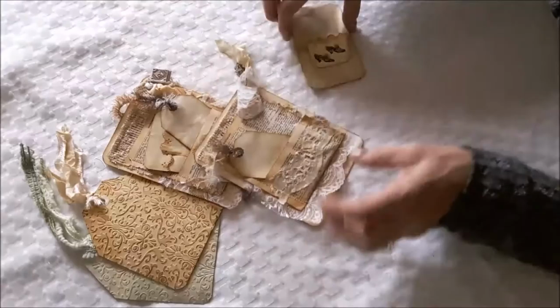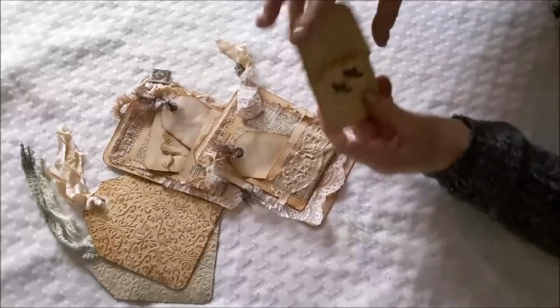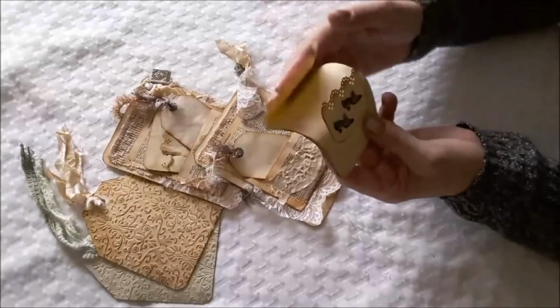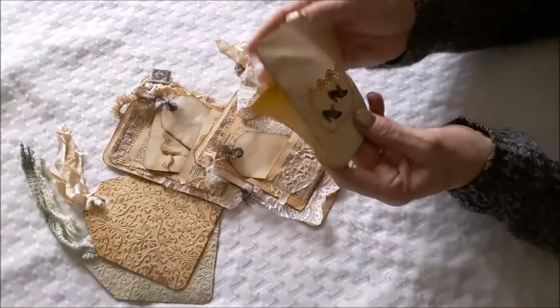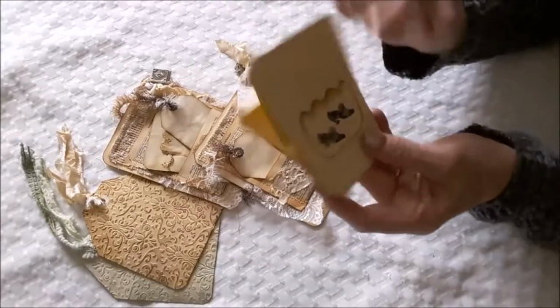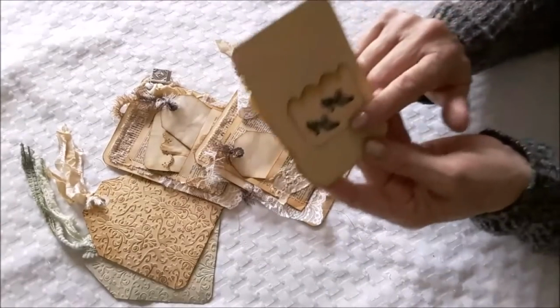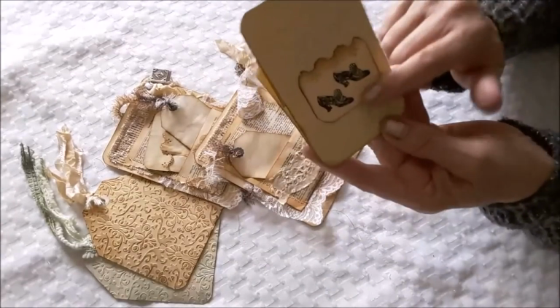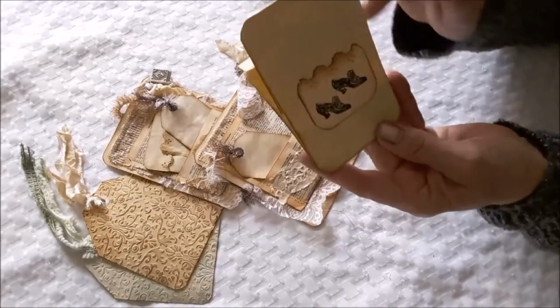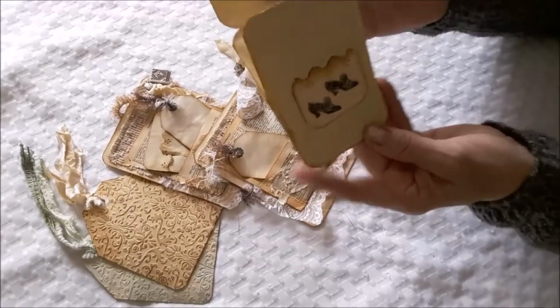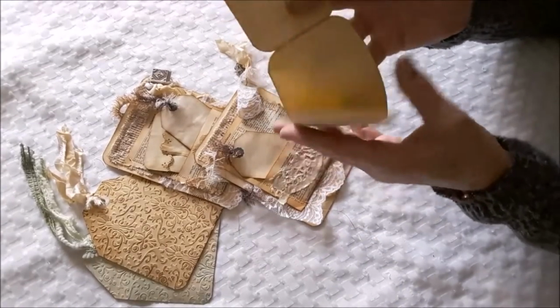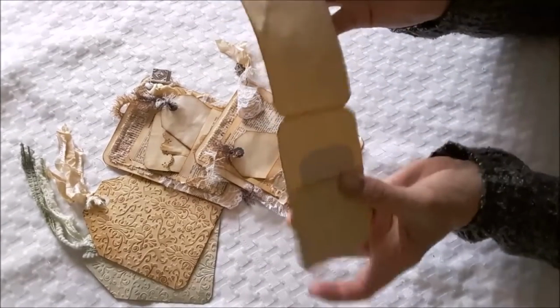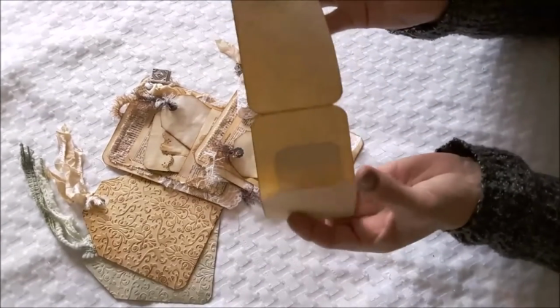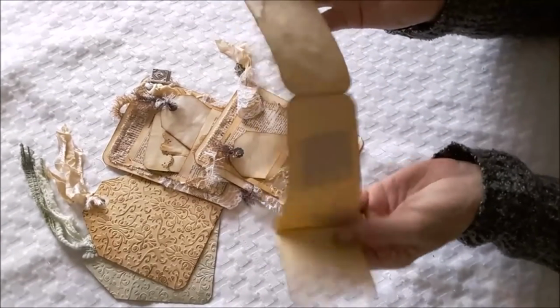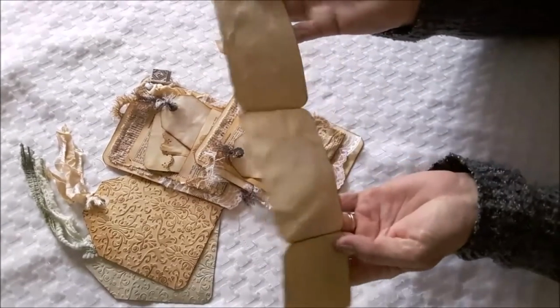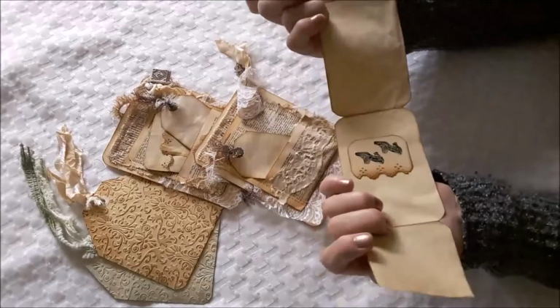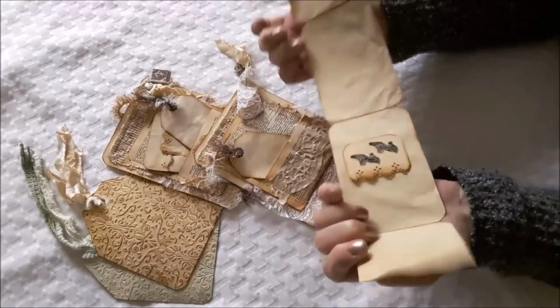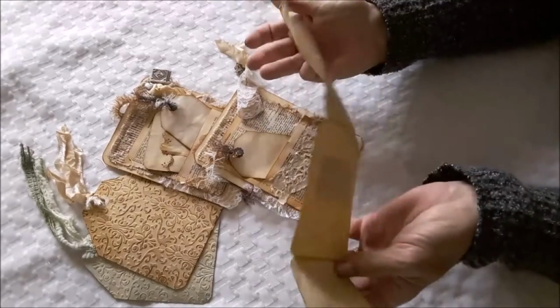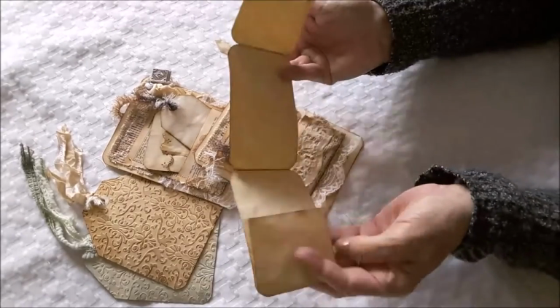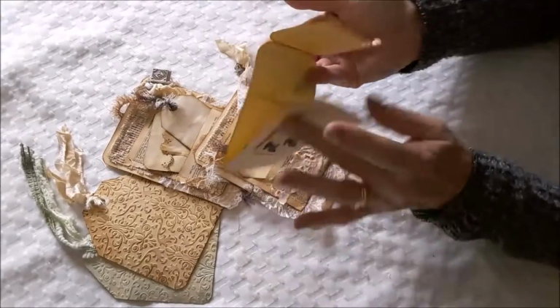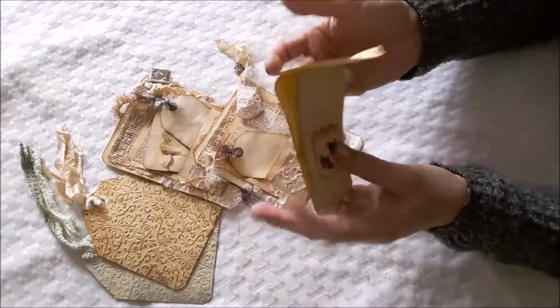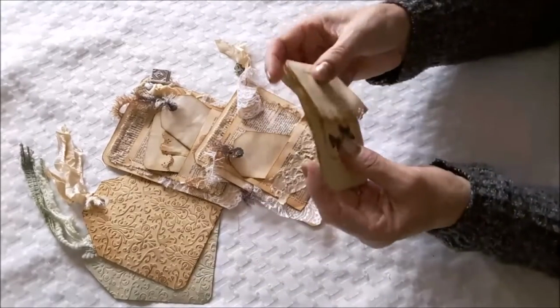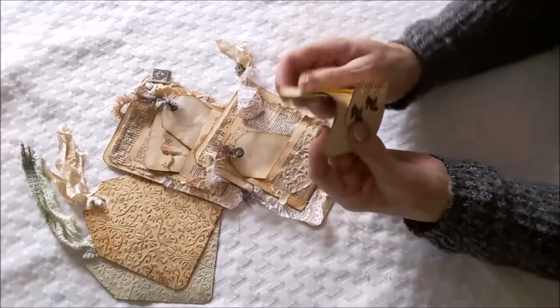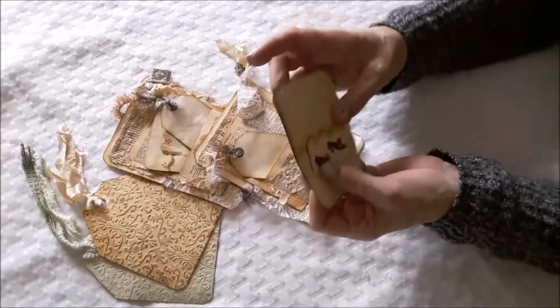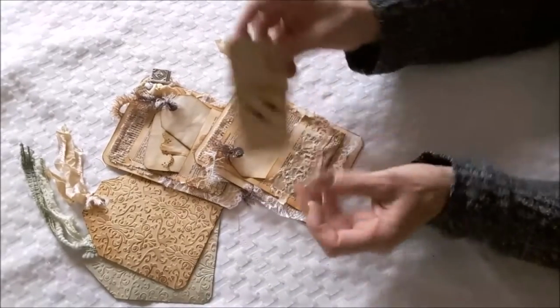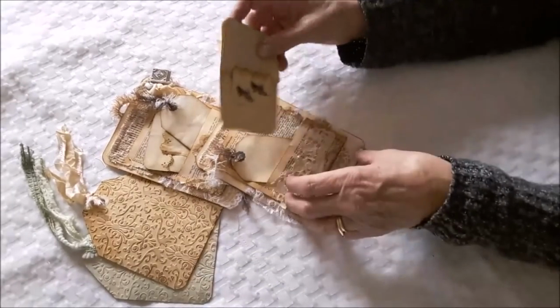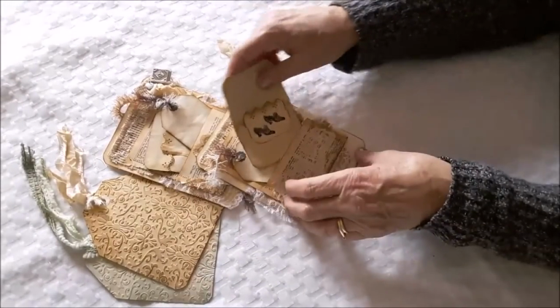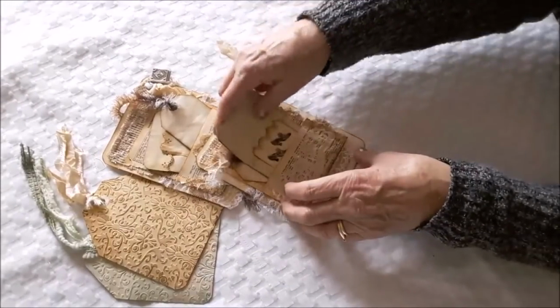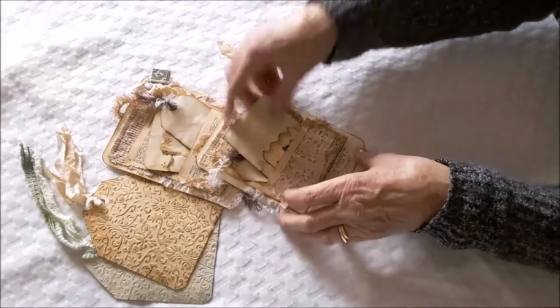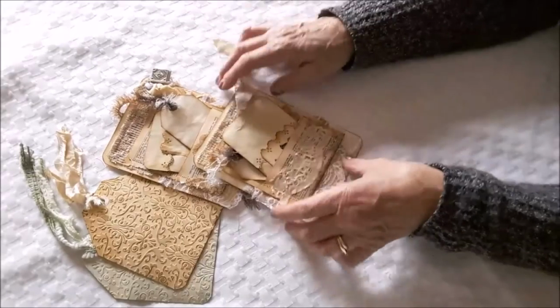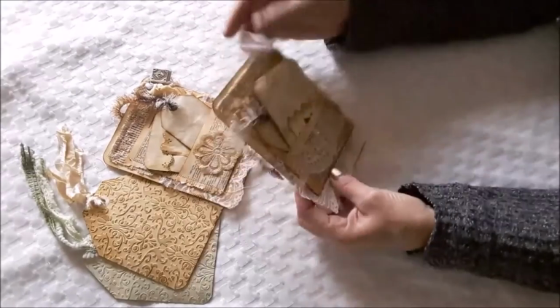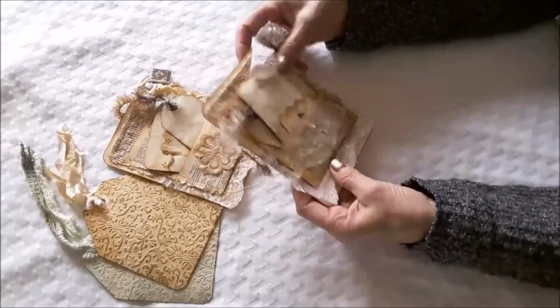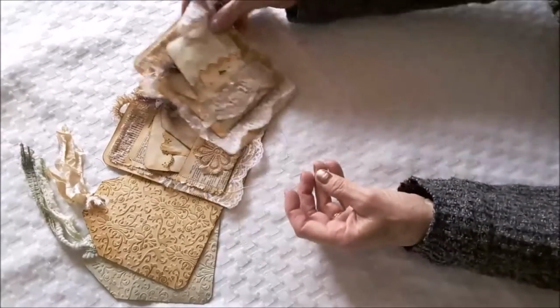And then this one — it's got wool shoes stamped there, and a lot of journaling spots.